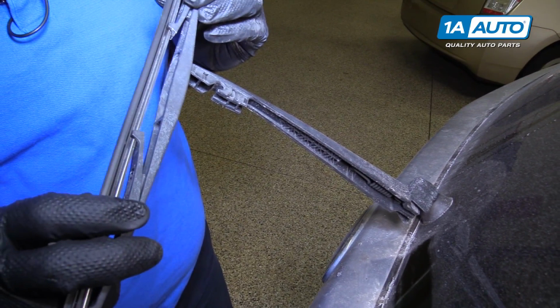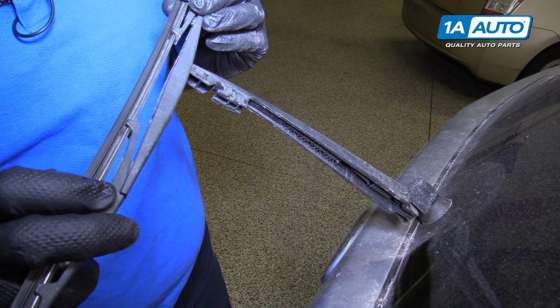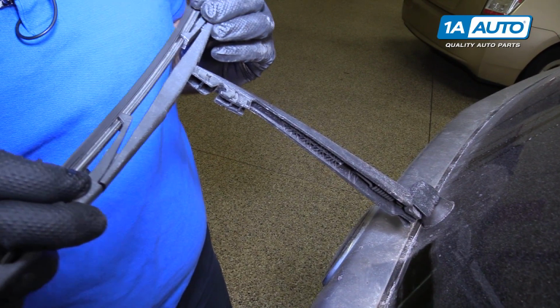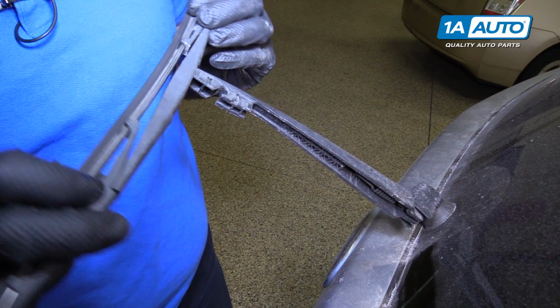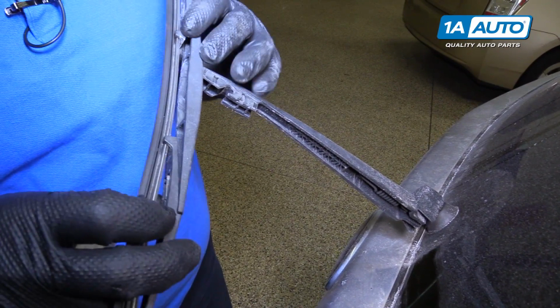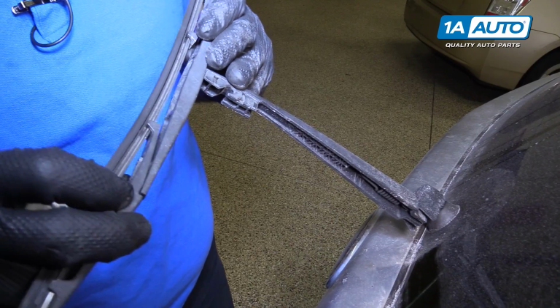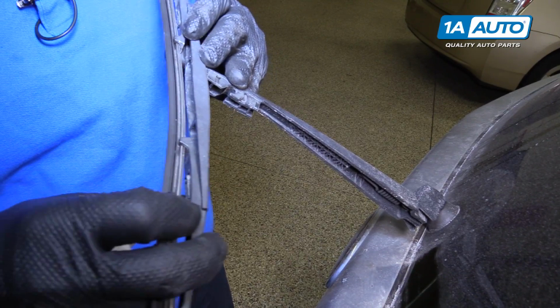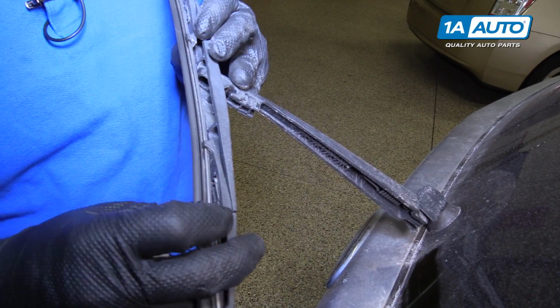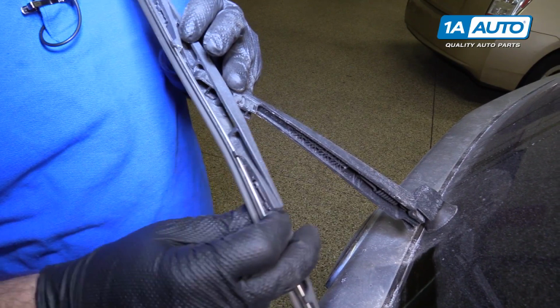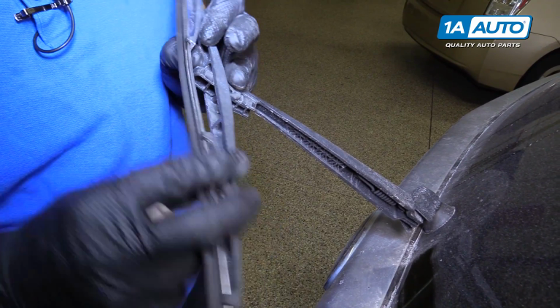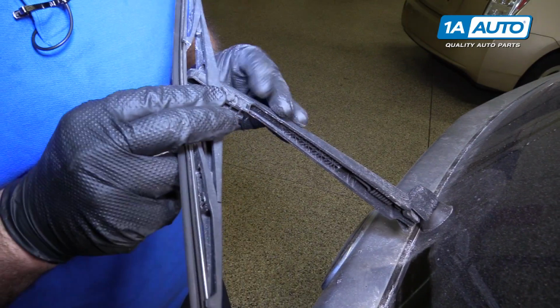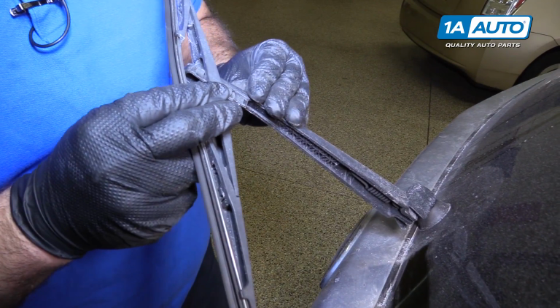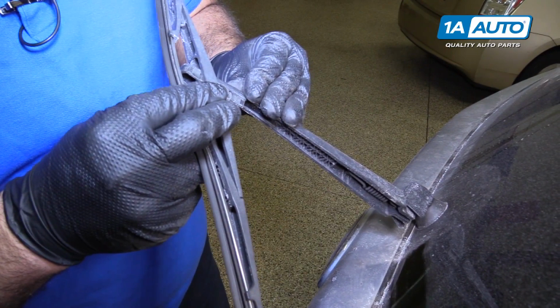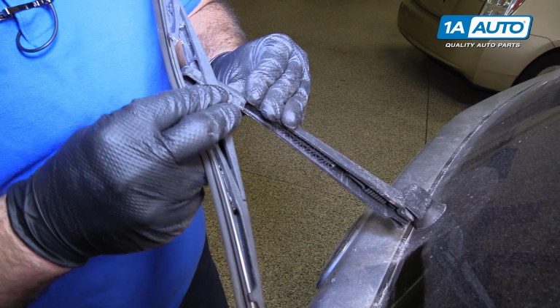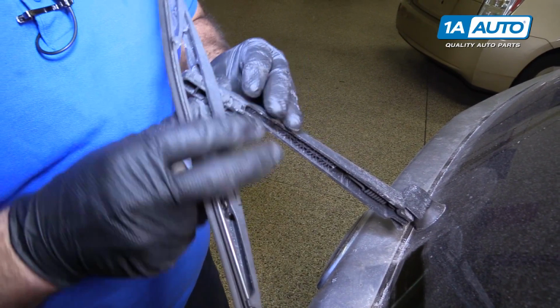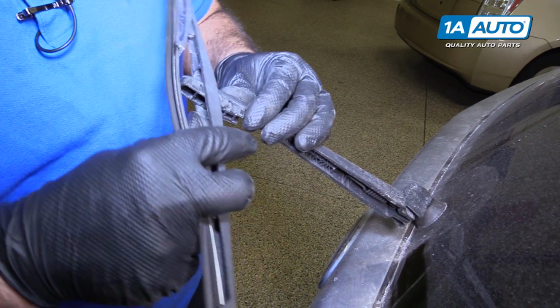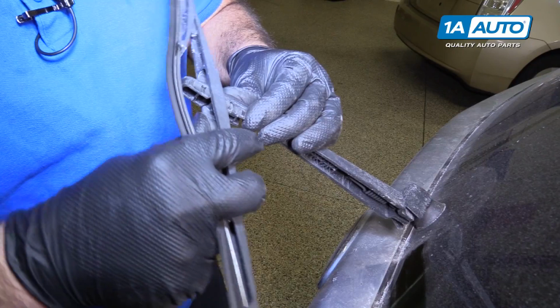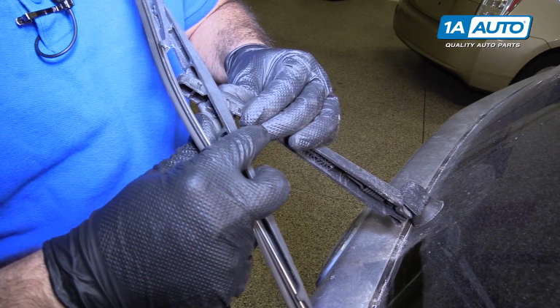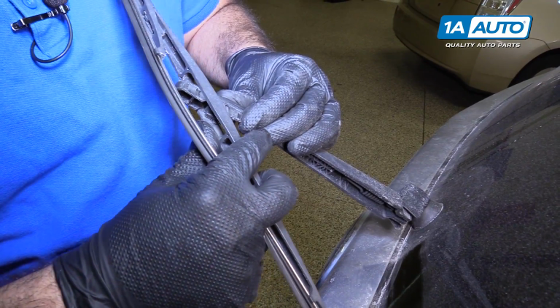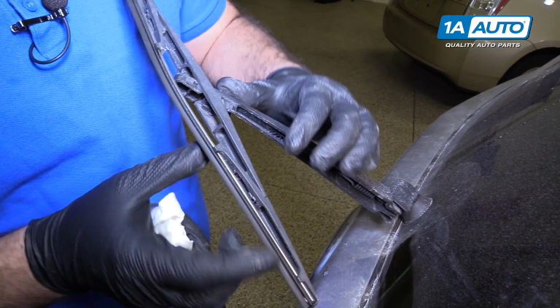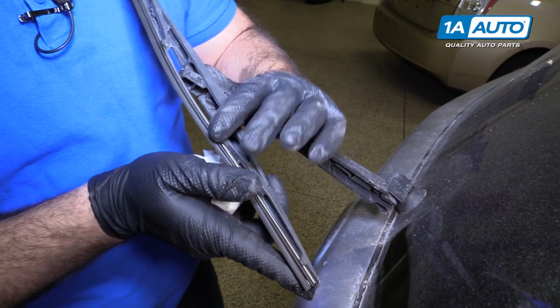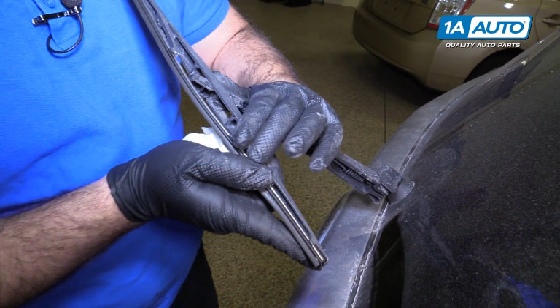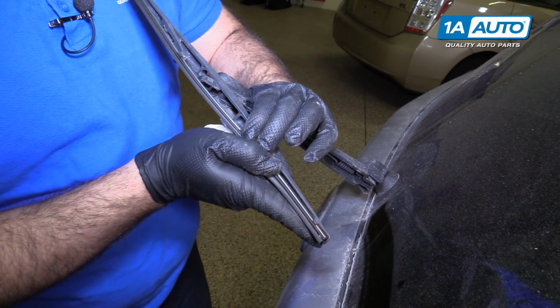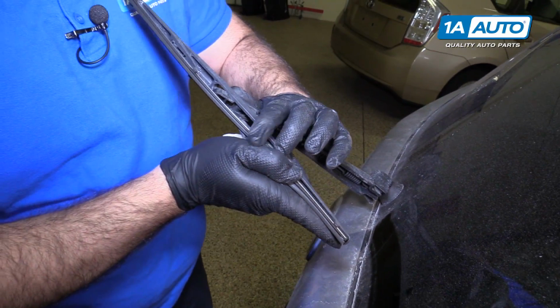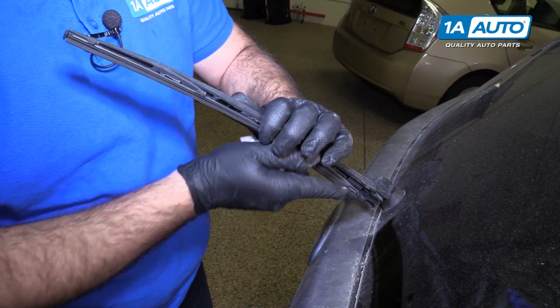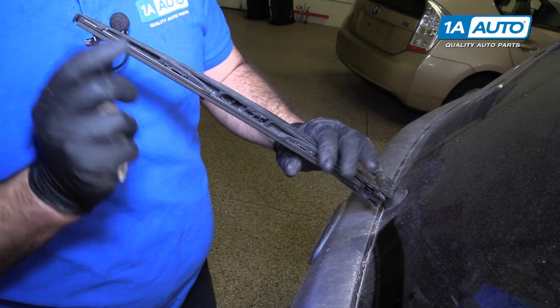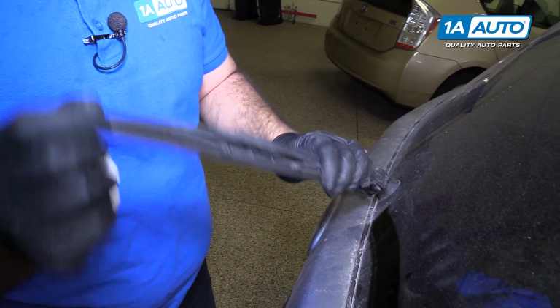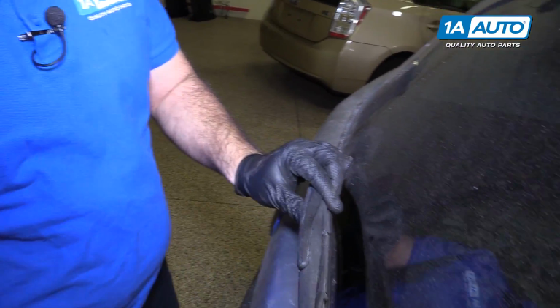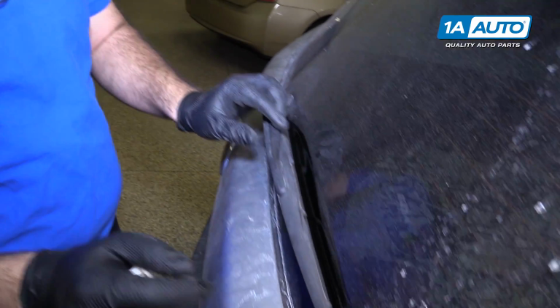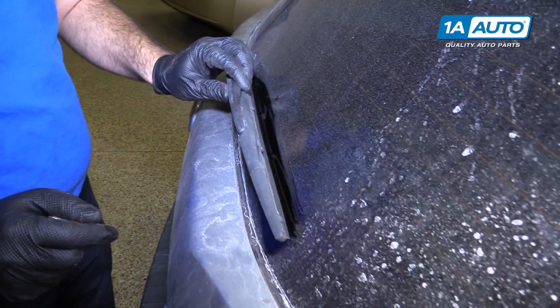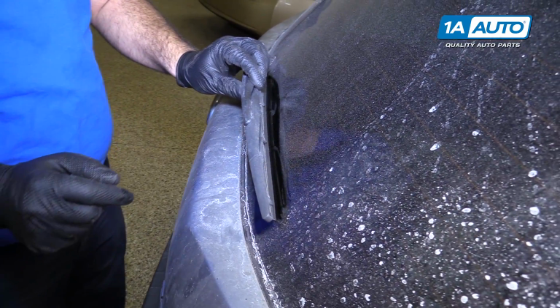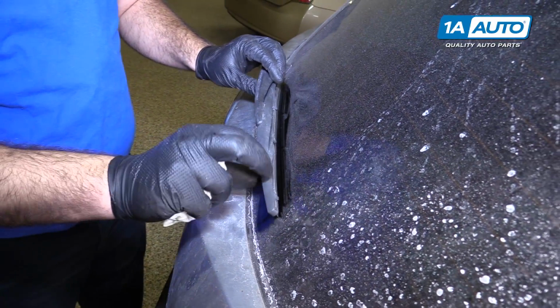And then to reinstall it, get it in here, line up the — right in there, and just push it over those pins. And lay it back down on the rear window.